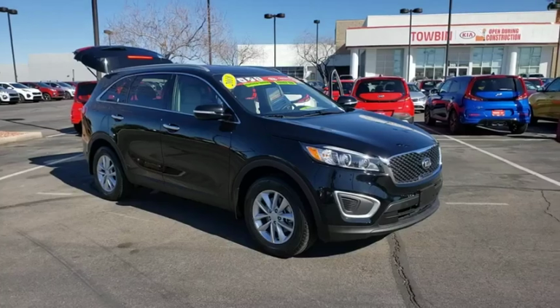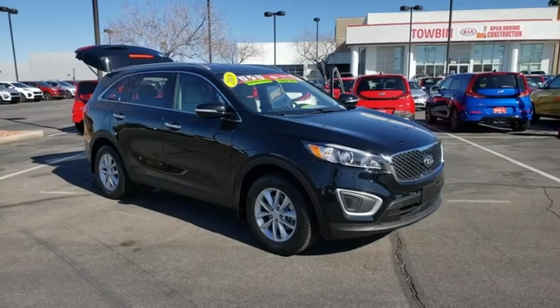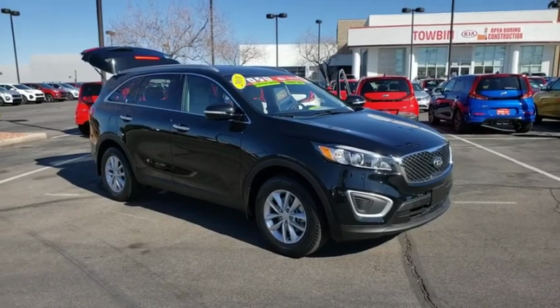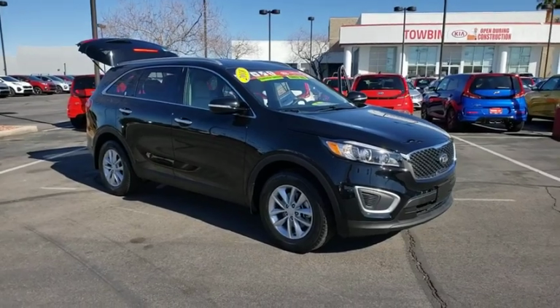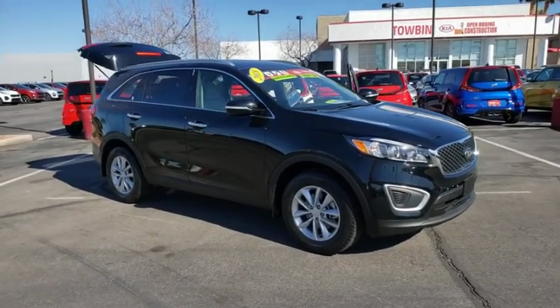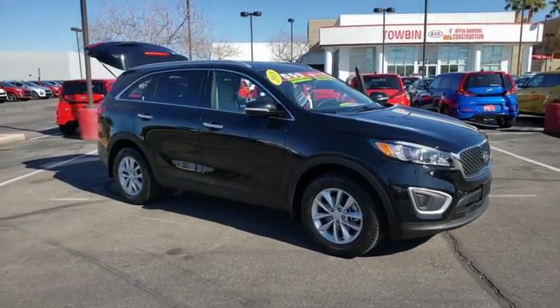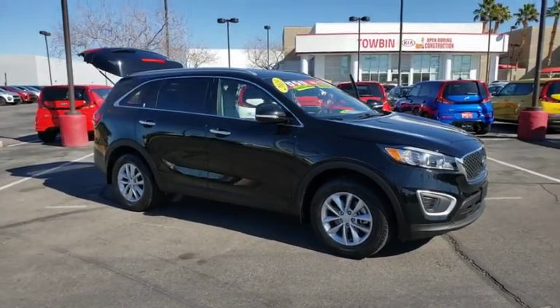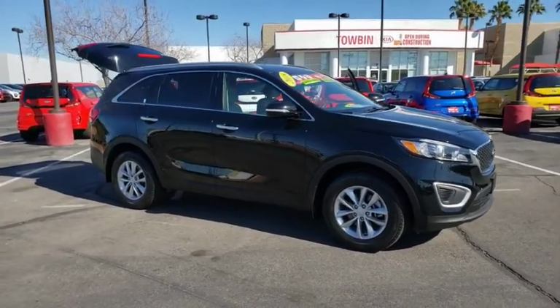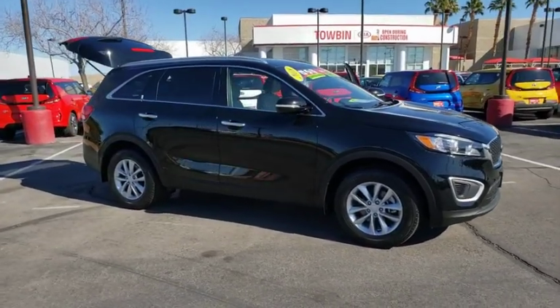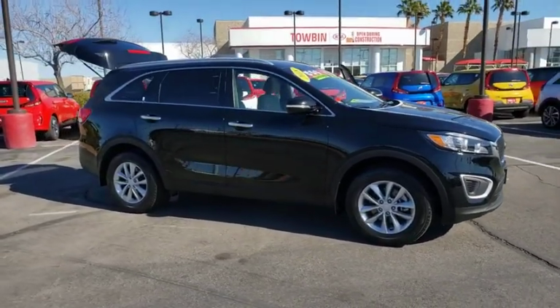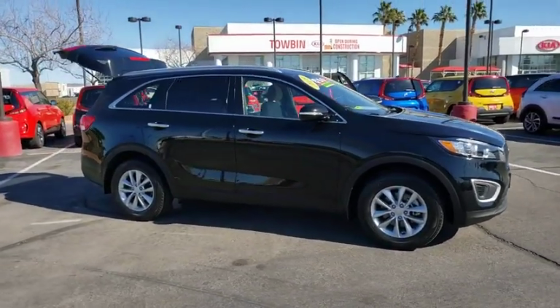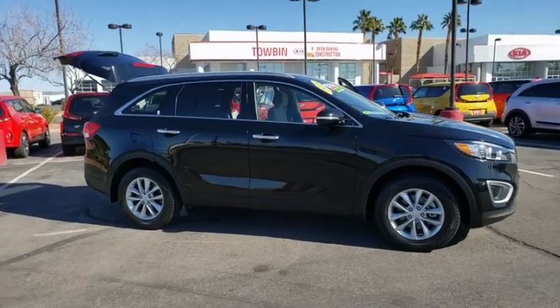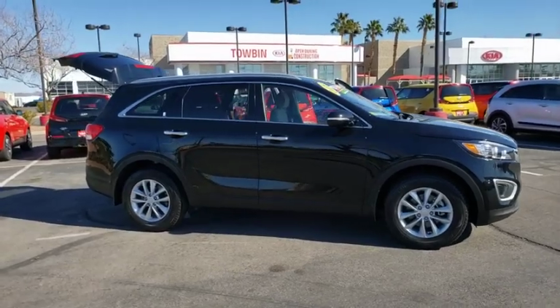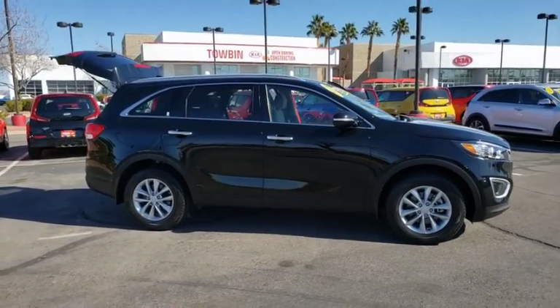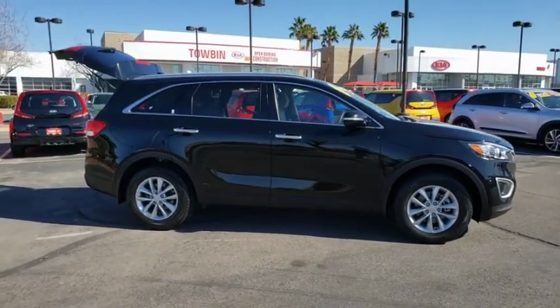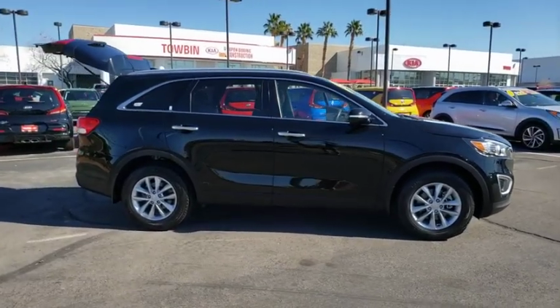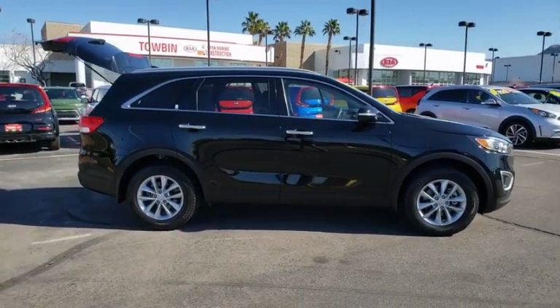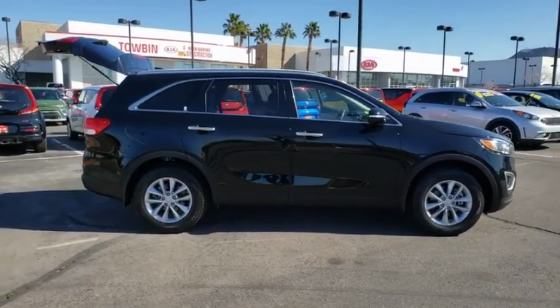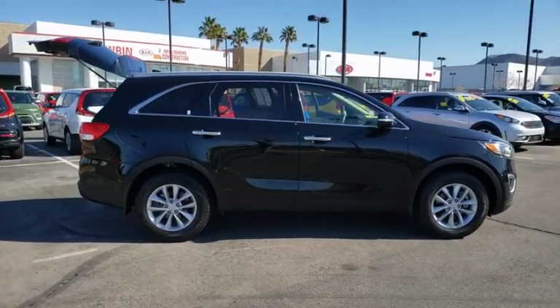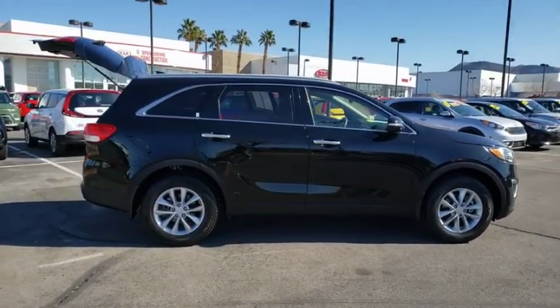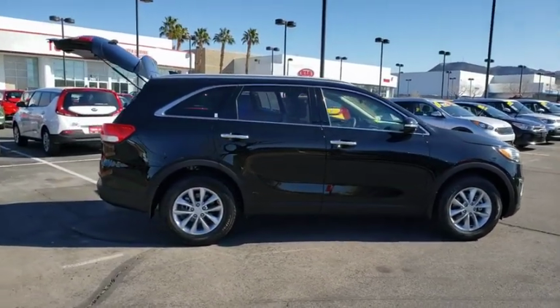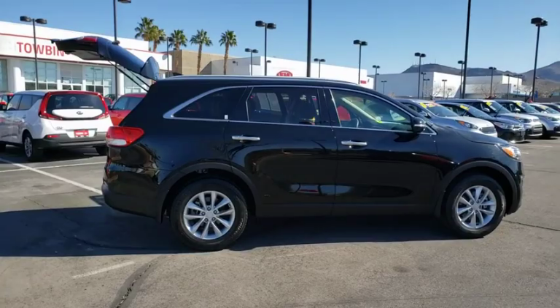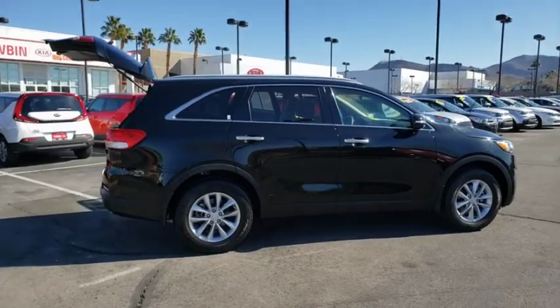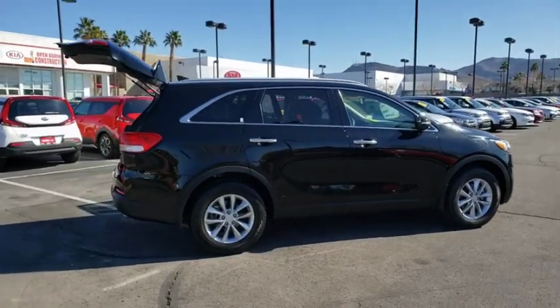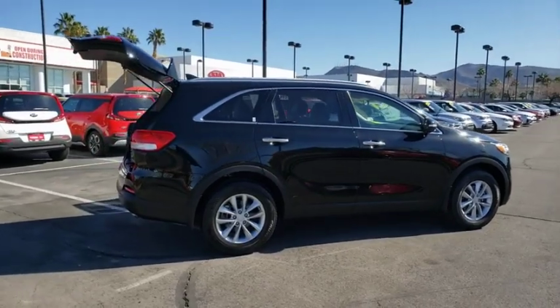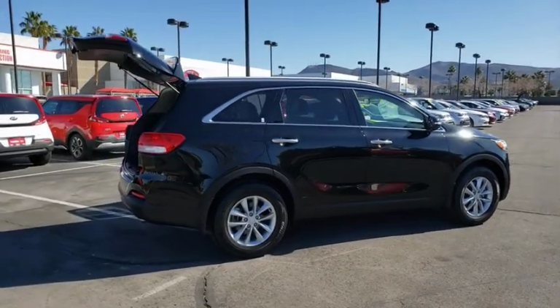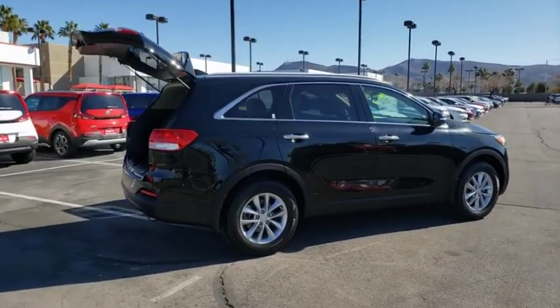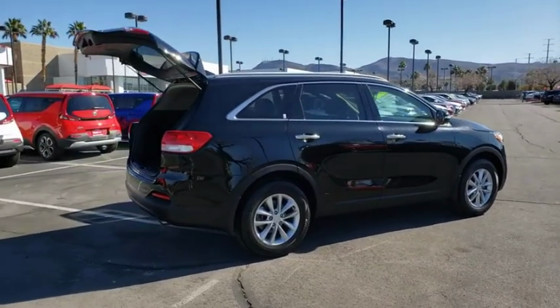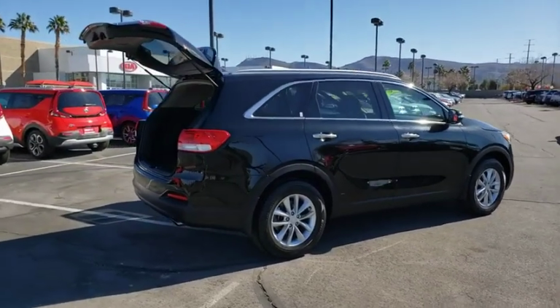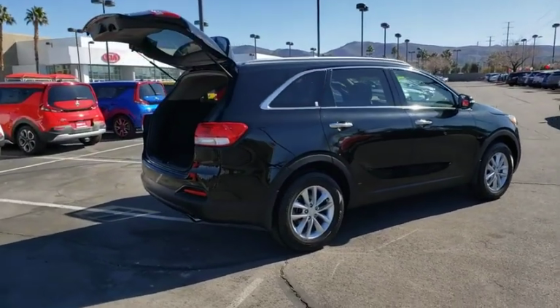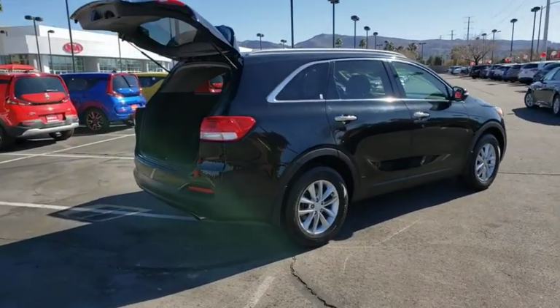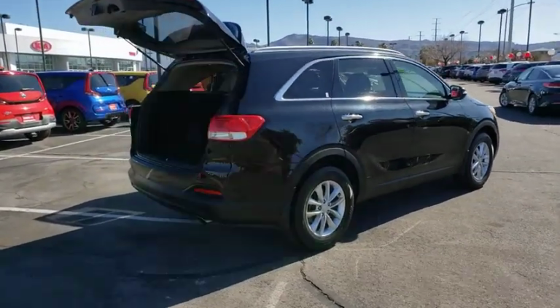Stop by and take a look at the 2018 Kia Sorento. The Kia Sorento is a comfortable riding, powerful, compact SUV loaded with impressive standard features. Take one look at its stylish, sleek design and you'll want to cross over to a Sorento.